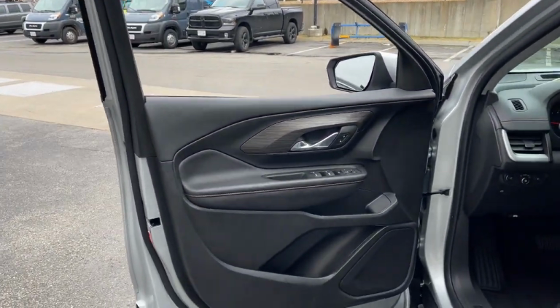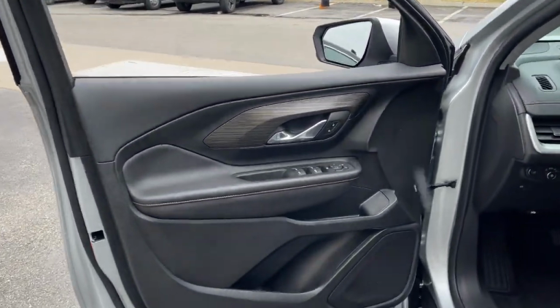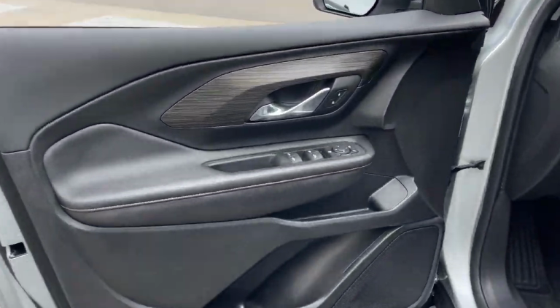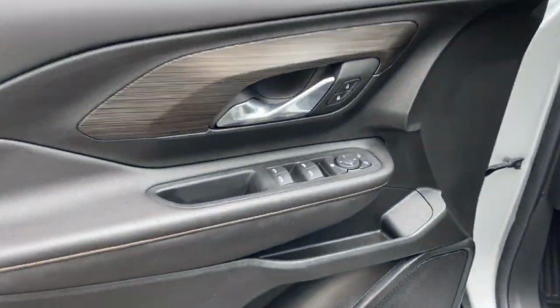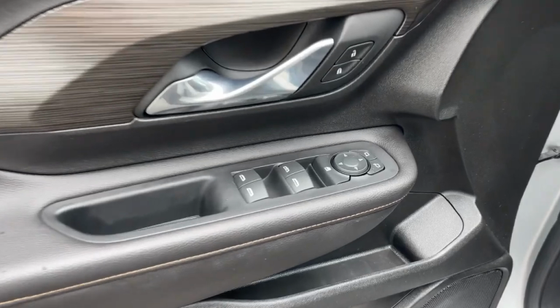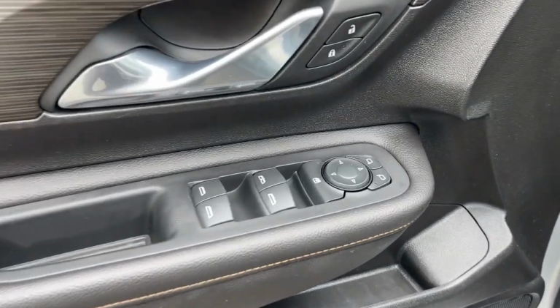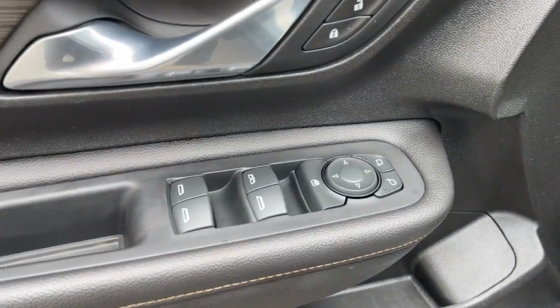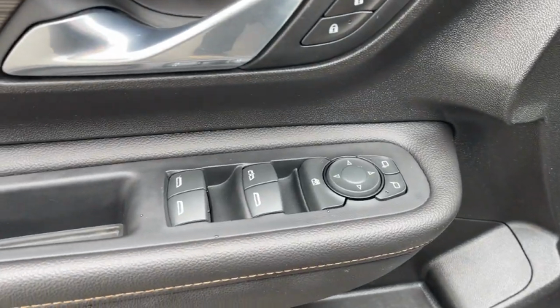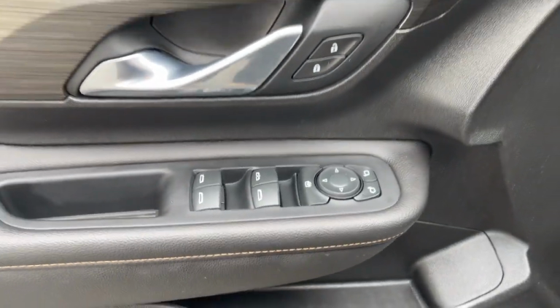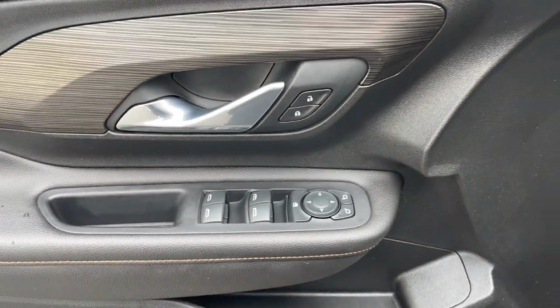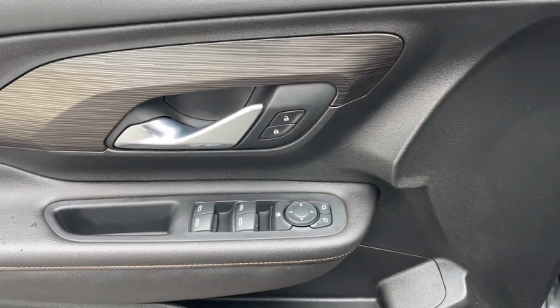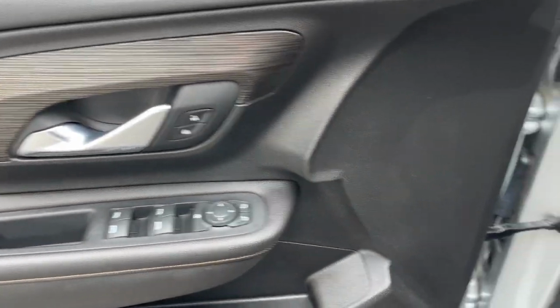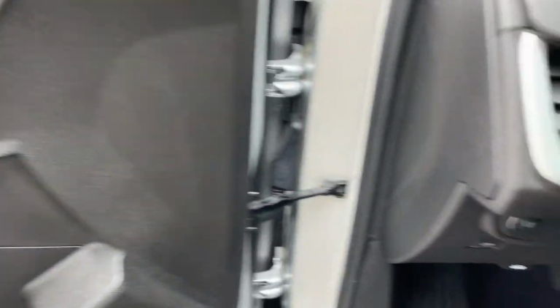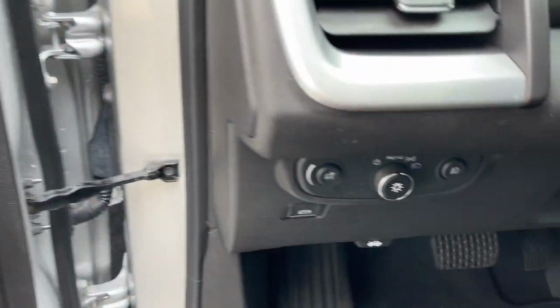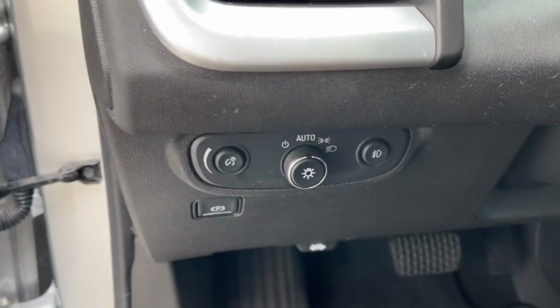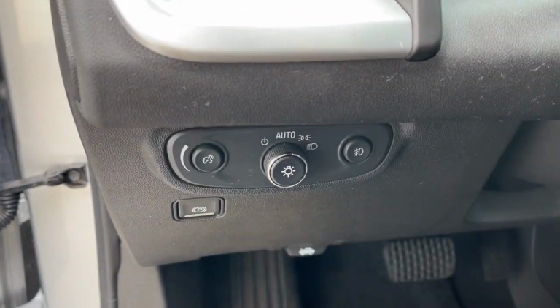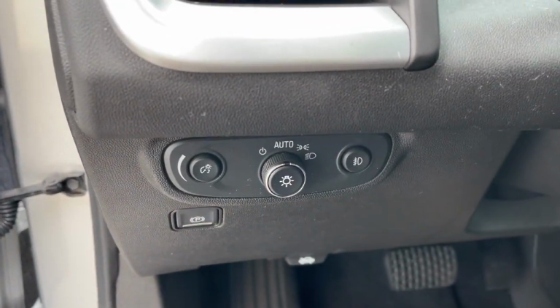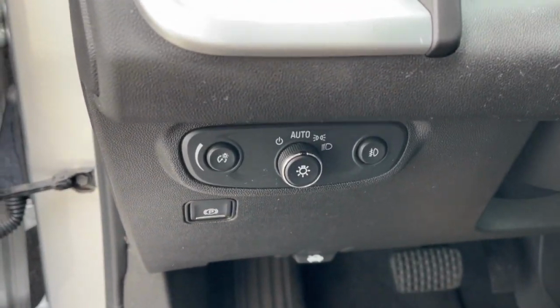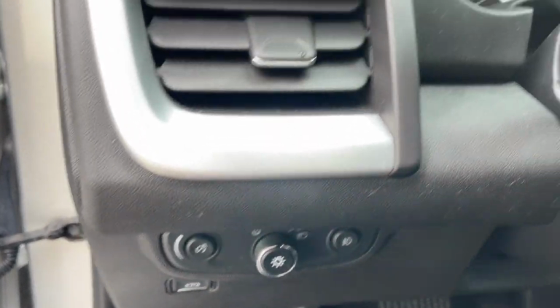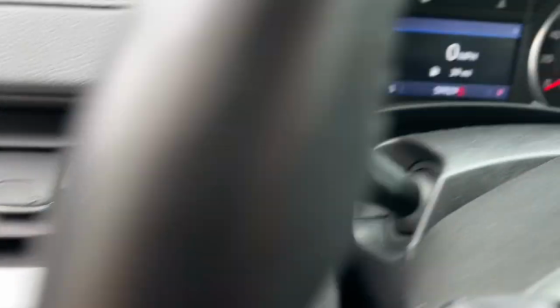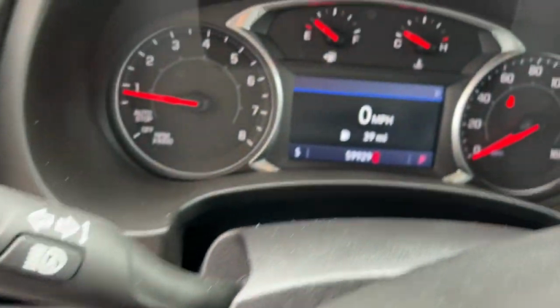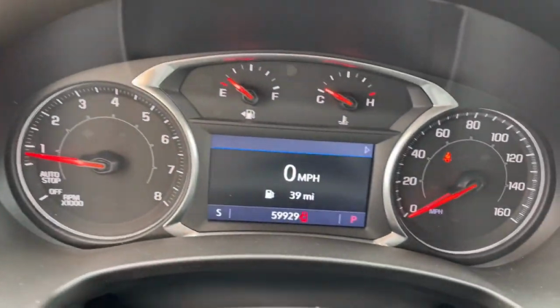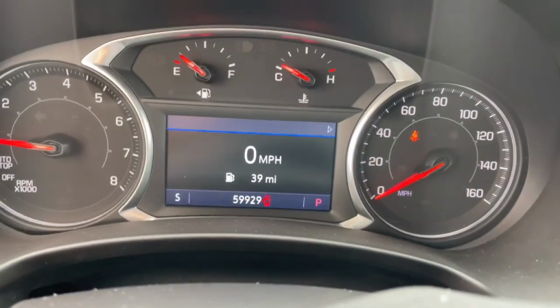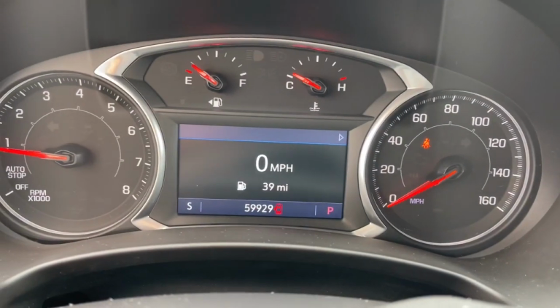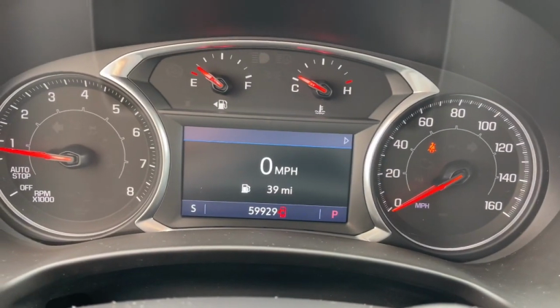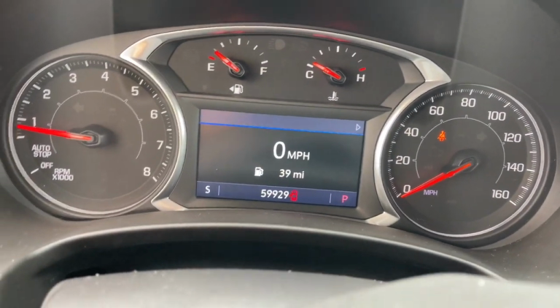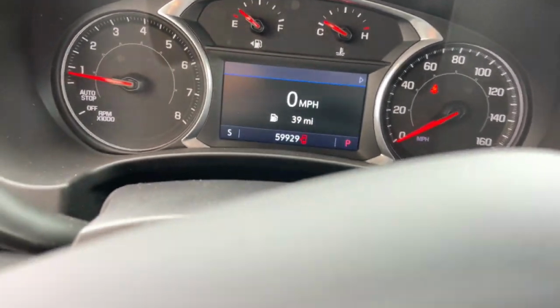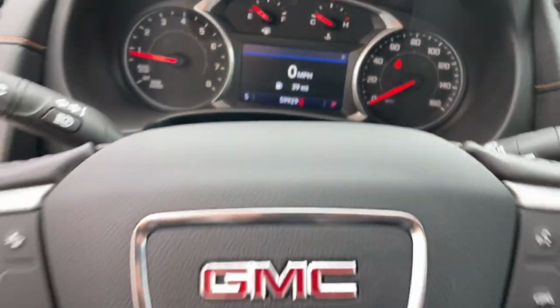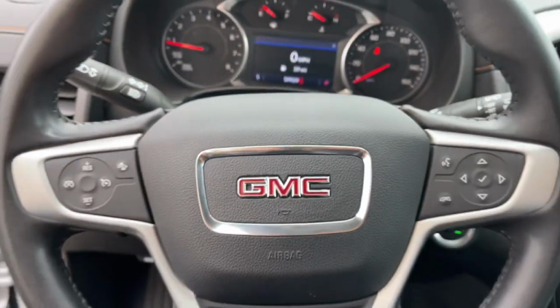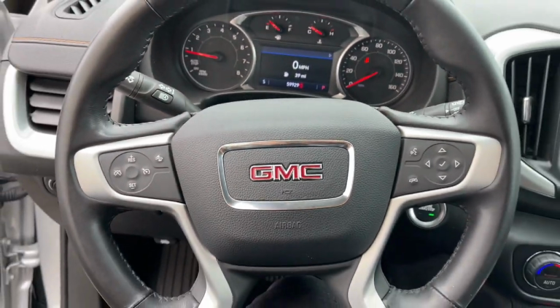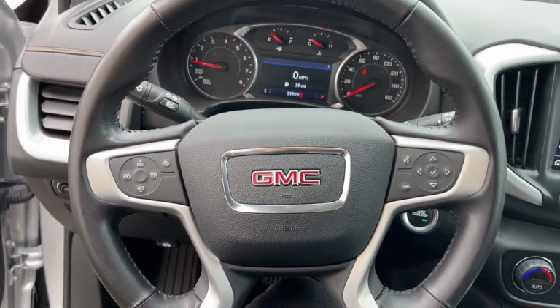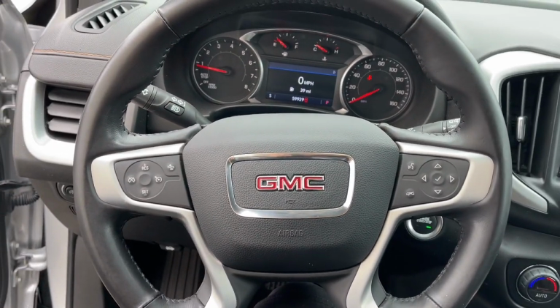The following are some of this vehicle's highlighted options: Apple CarPlay and/or Android Auto, keyless entry, fog lamps, heated mirrors, and satellite radio.